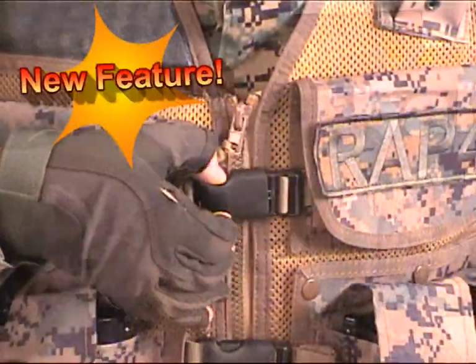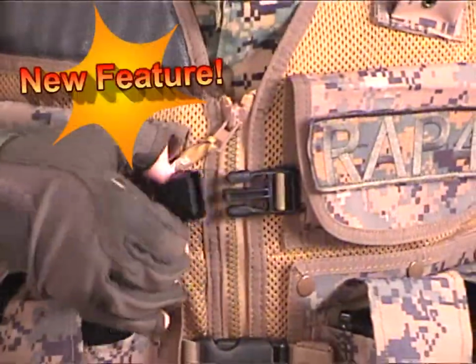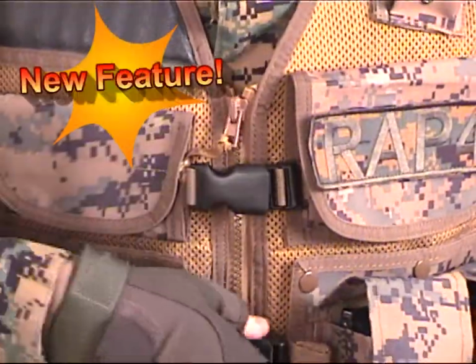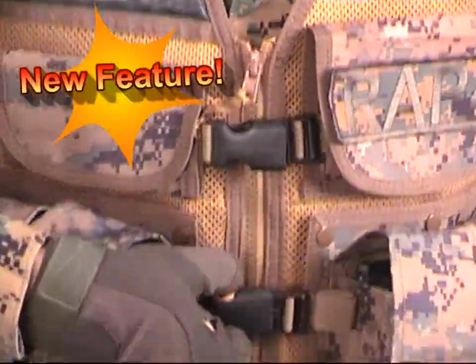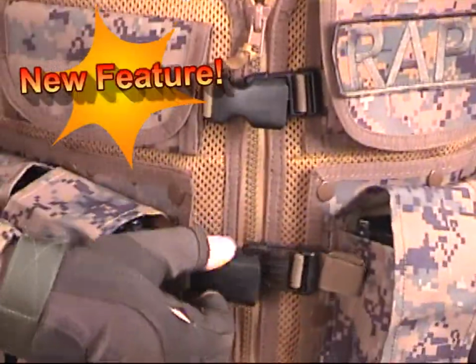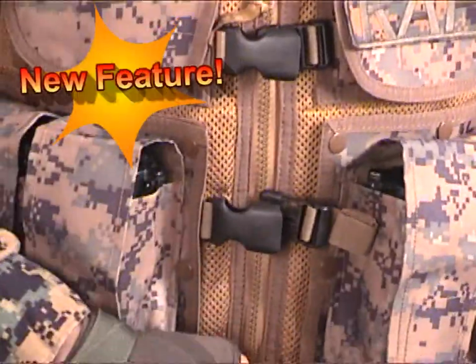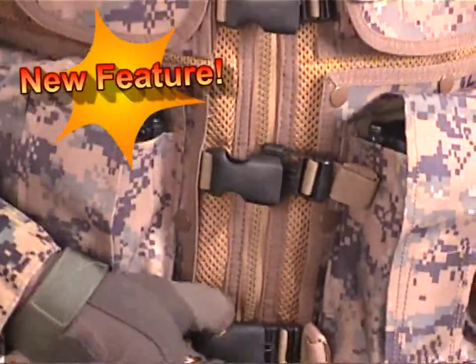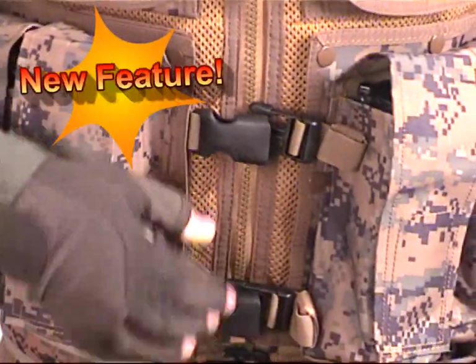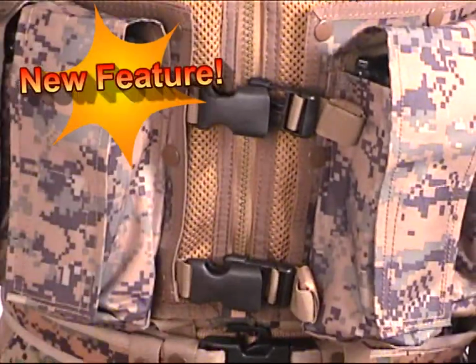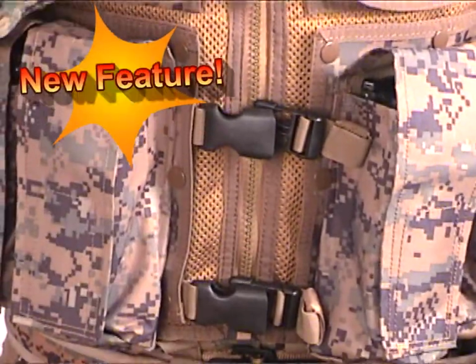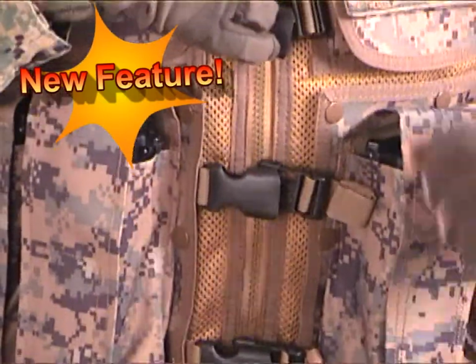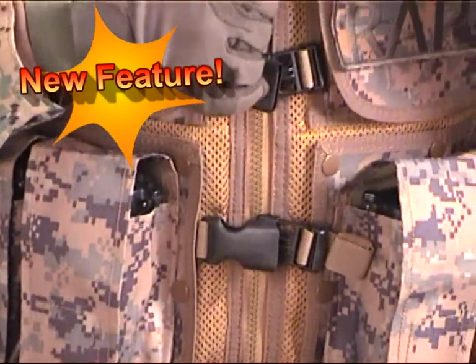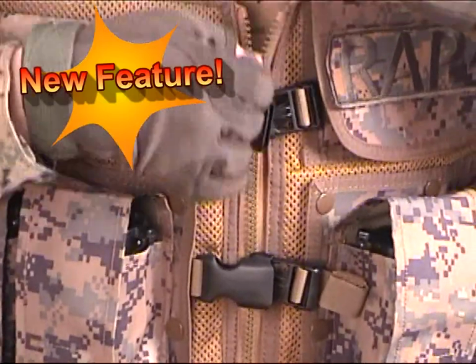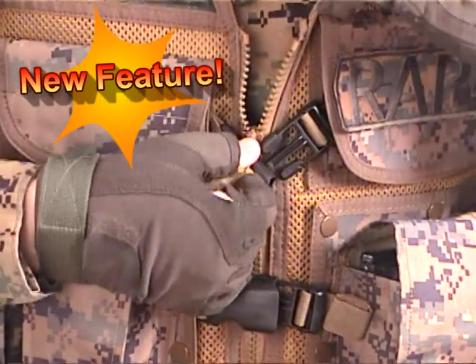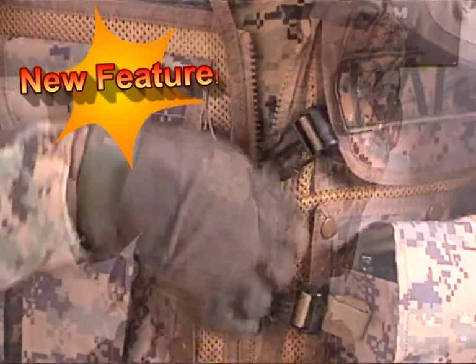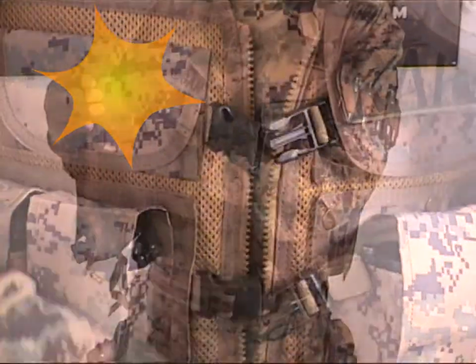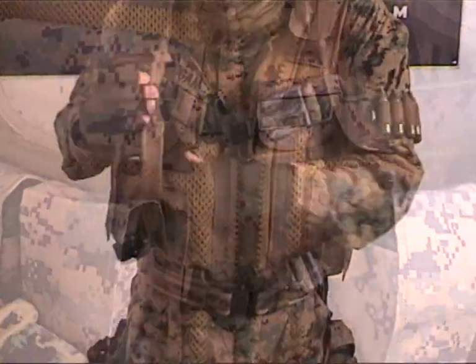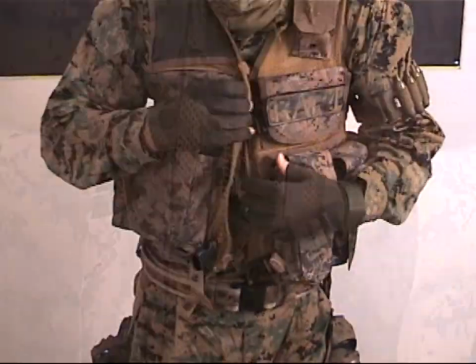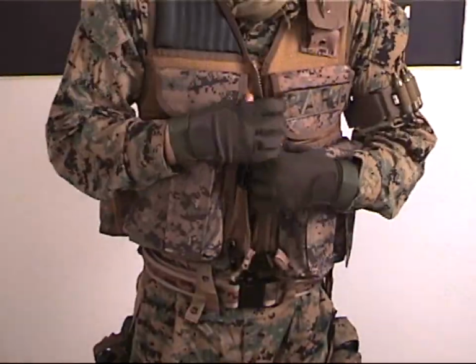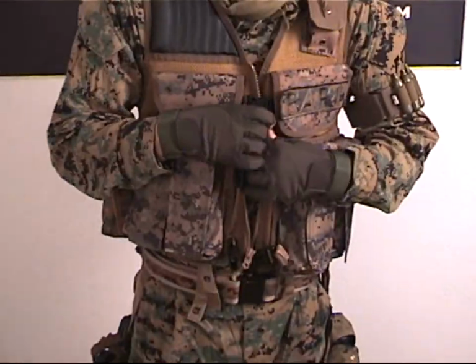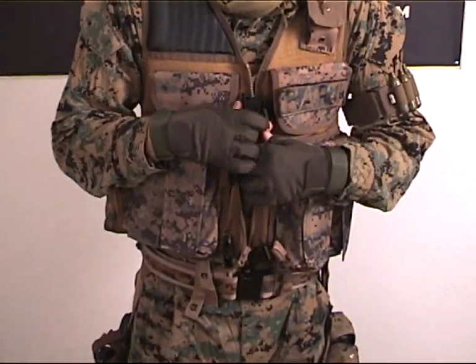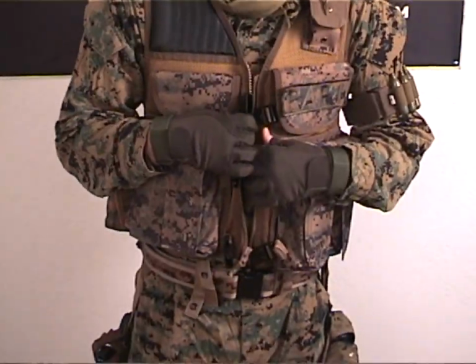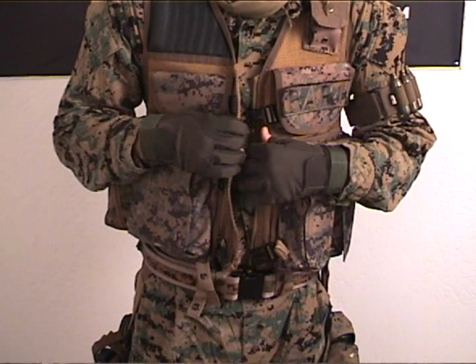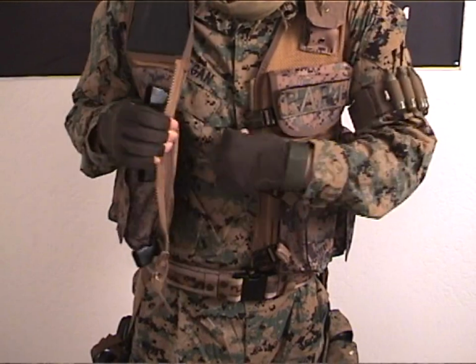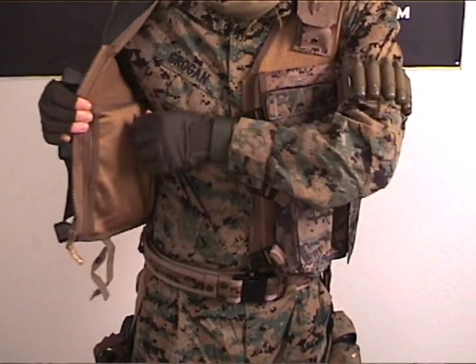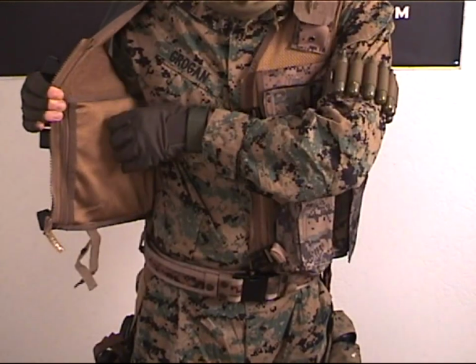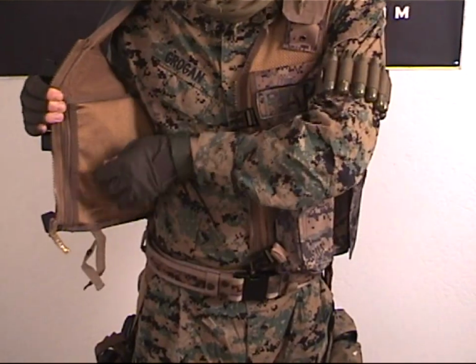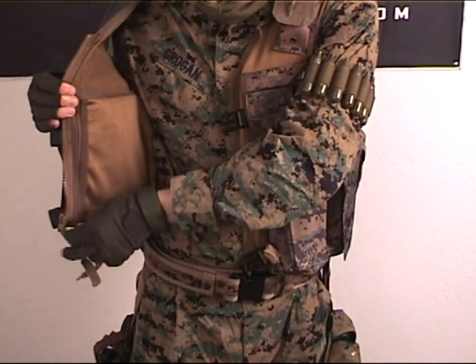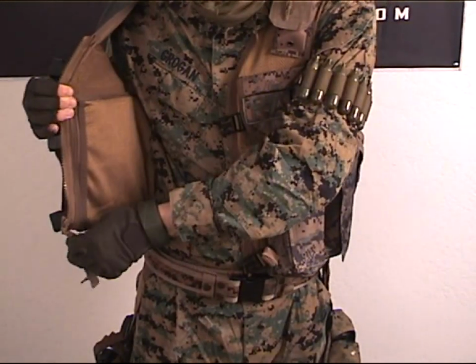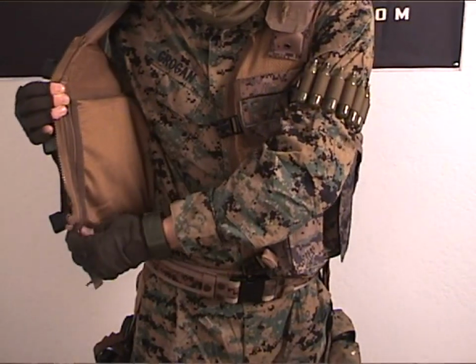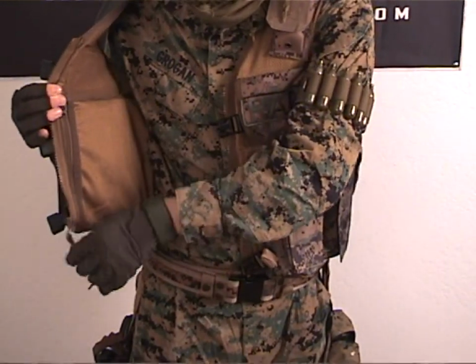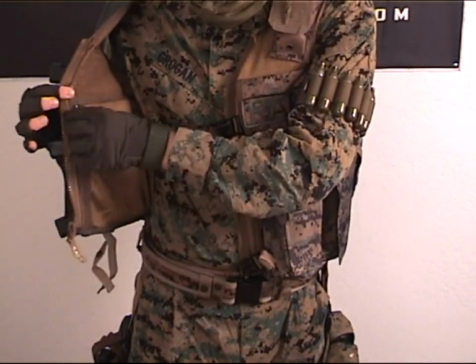A new feature in this year's version are three extra secure fasteners to help you secure your cargo as close to your body as possible, so the vest becomes part of you and moves with you as you duck and cover through your mission.